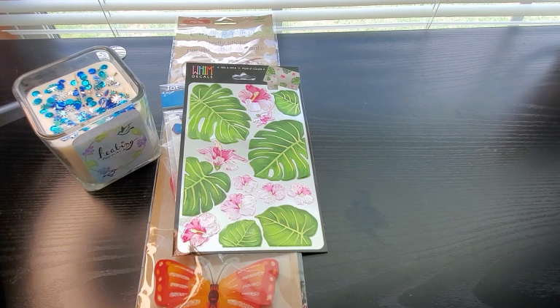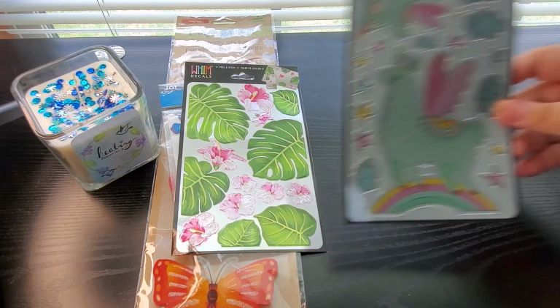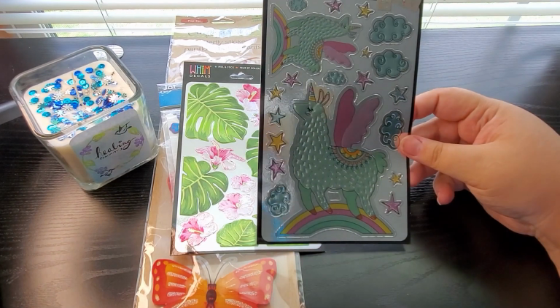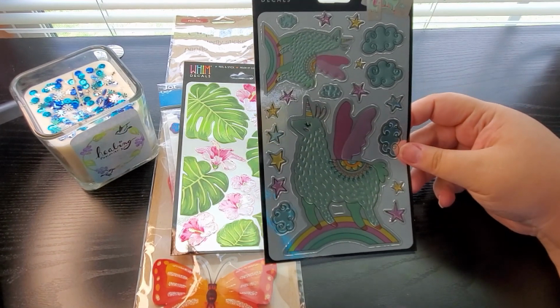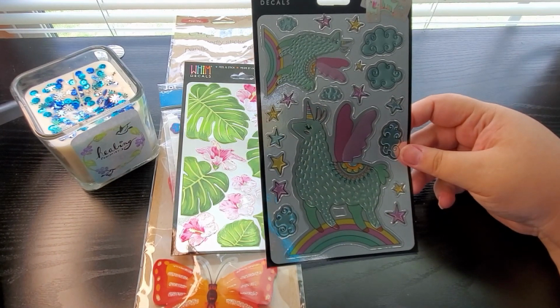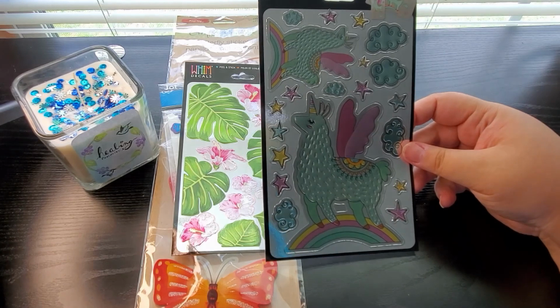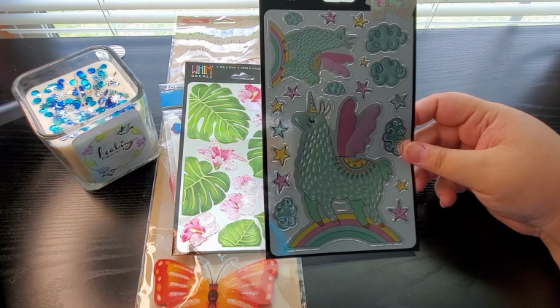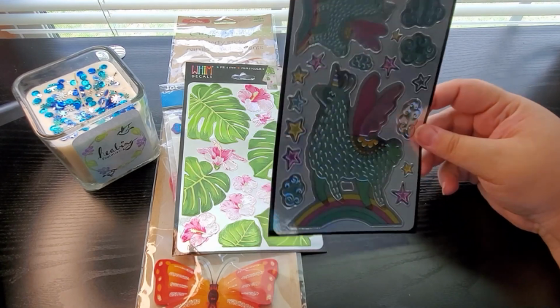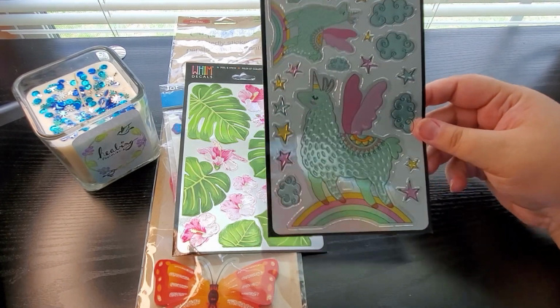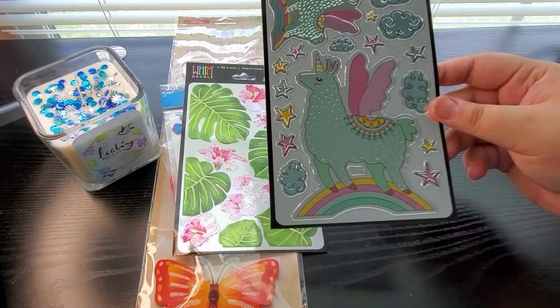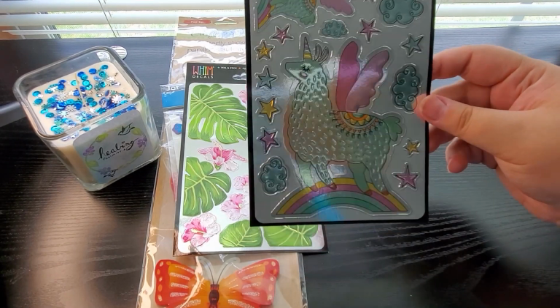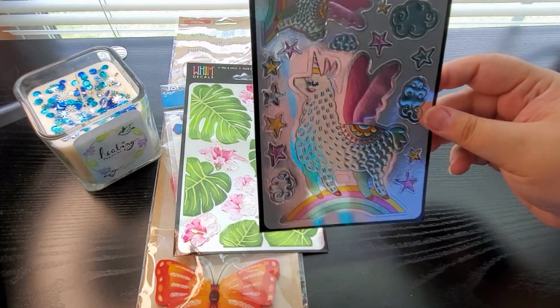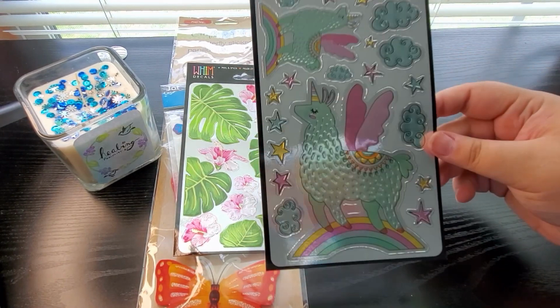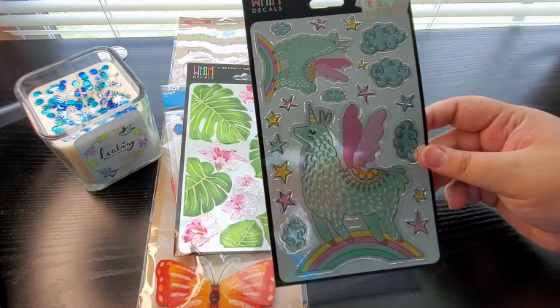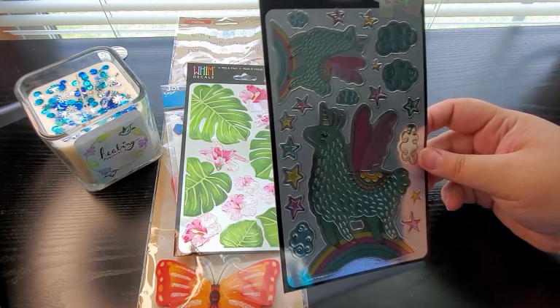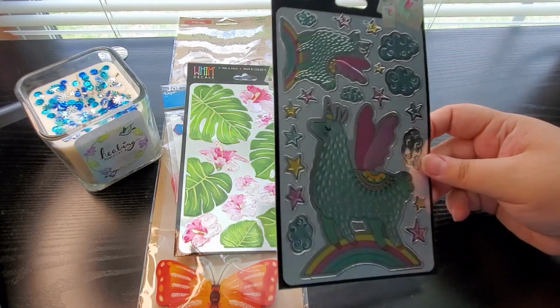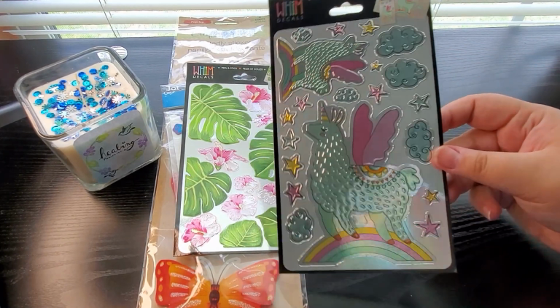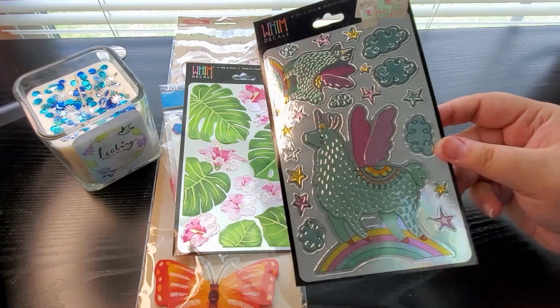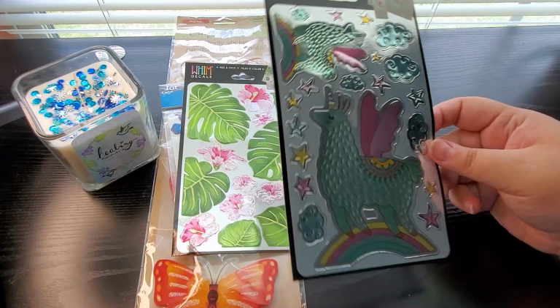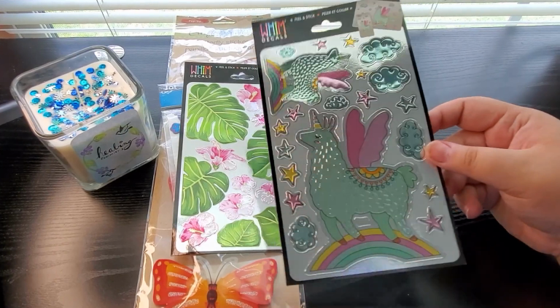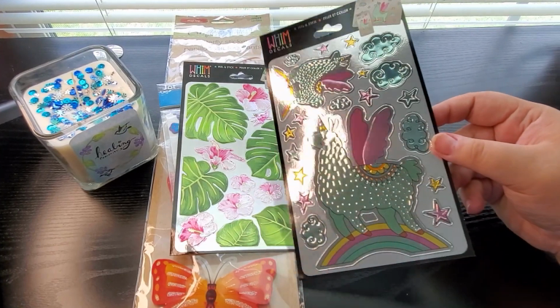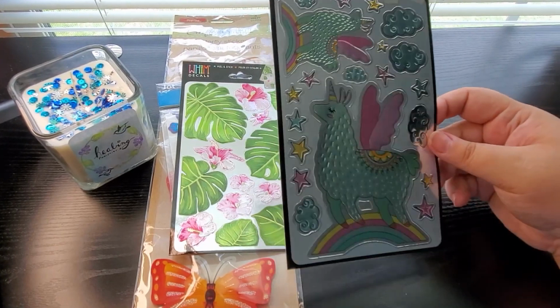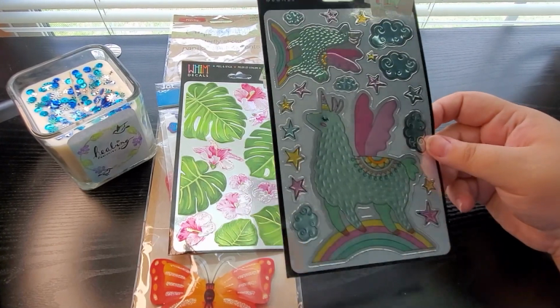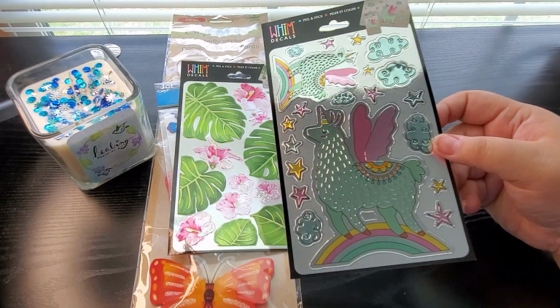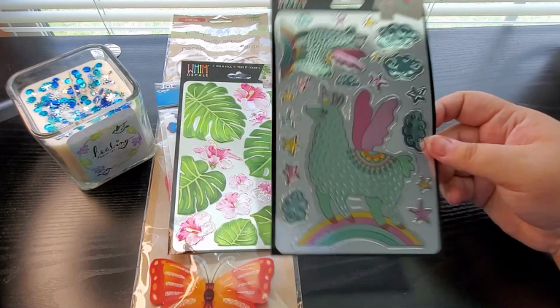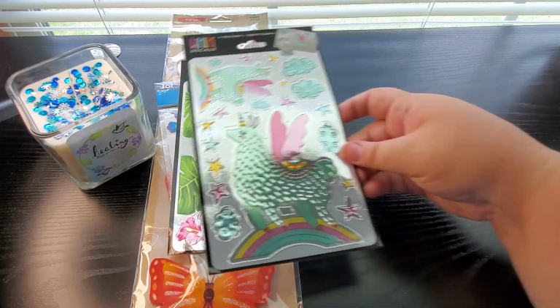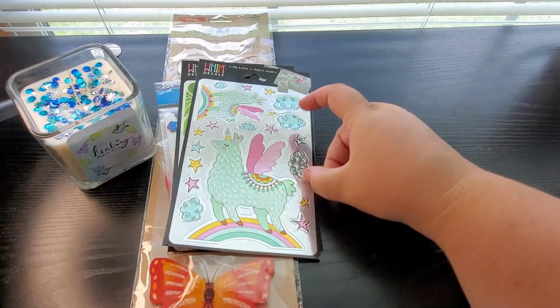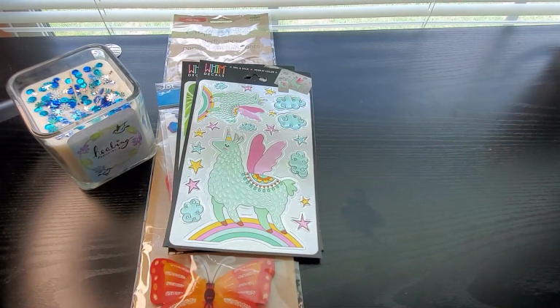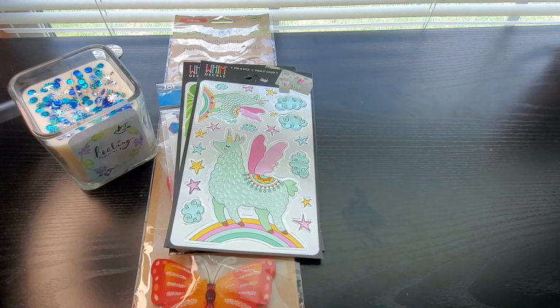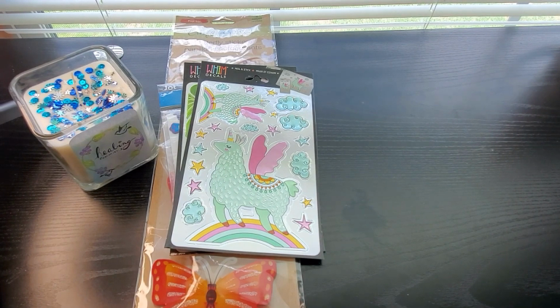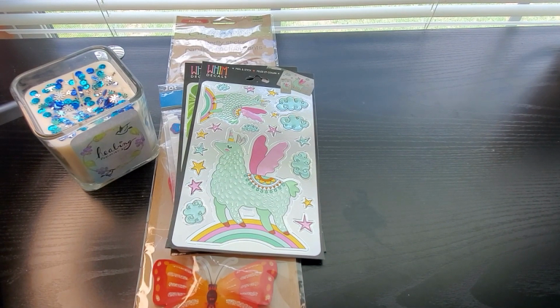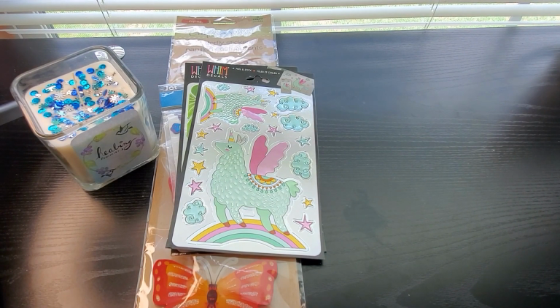Oh, I love this one with the llama on the rainbow and the clouds and the stars — she's a teal color, she's a unicorn! I thought that one was so stinking cute, so of course I had to pick it up.